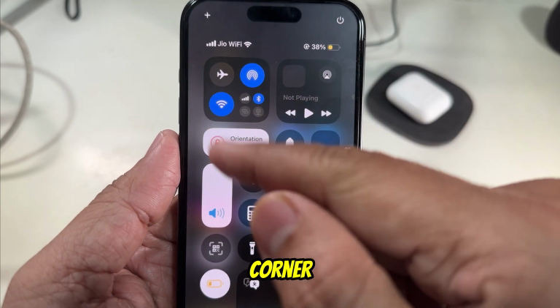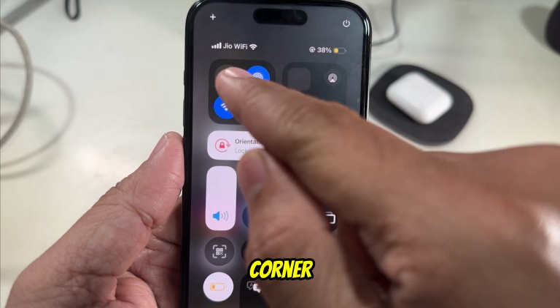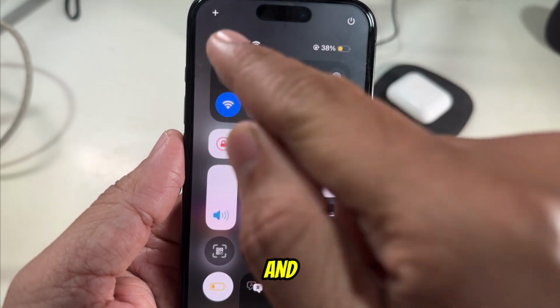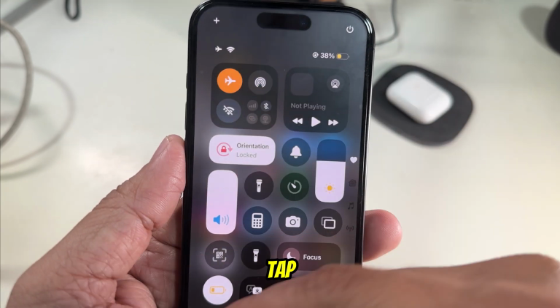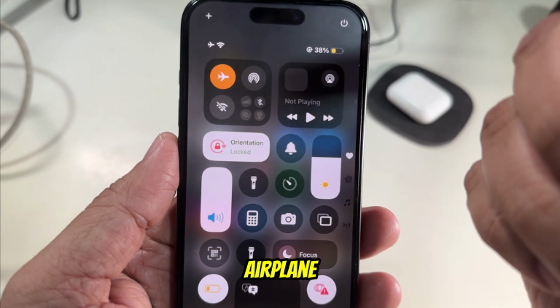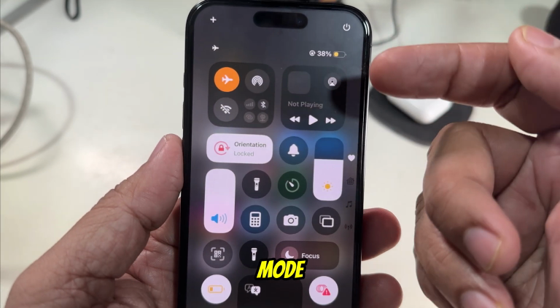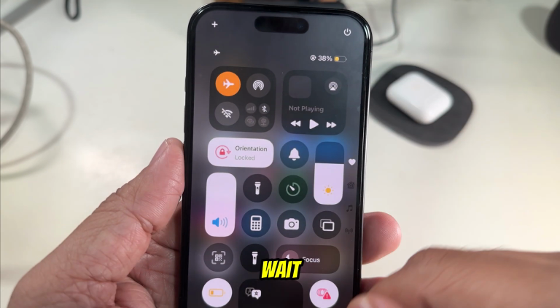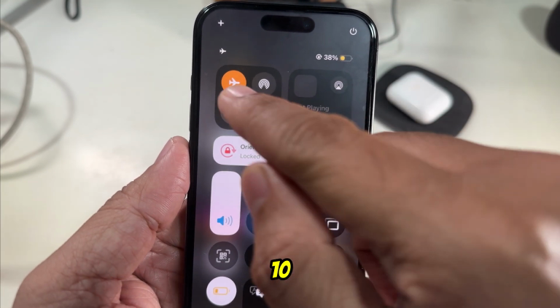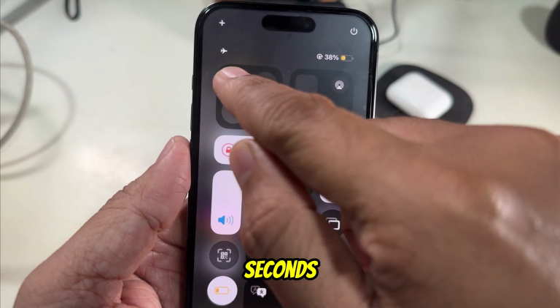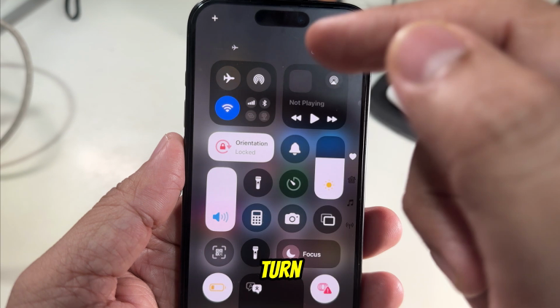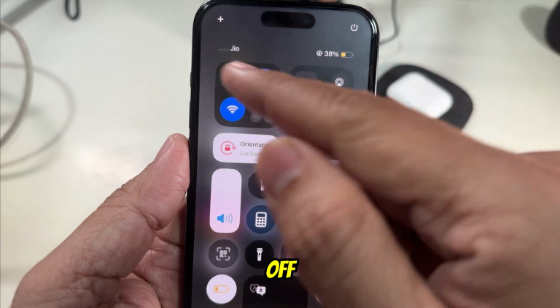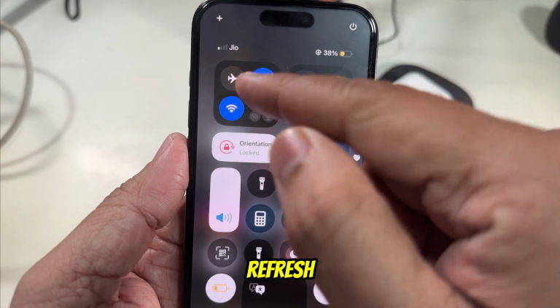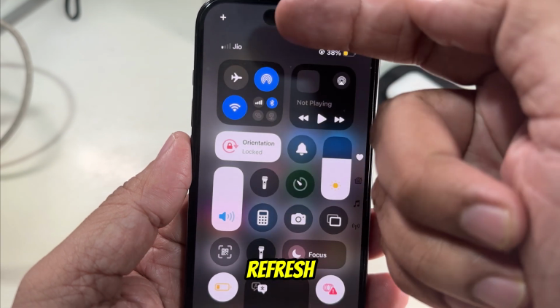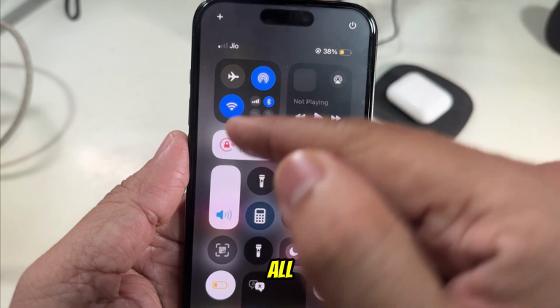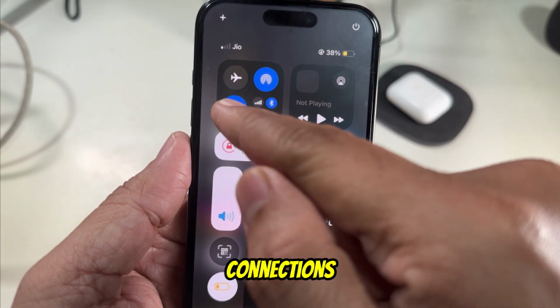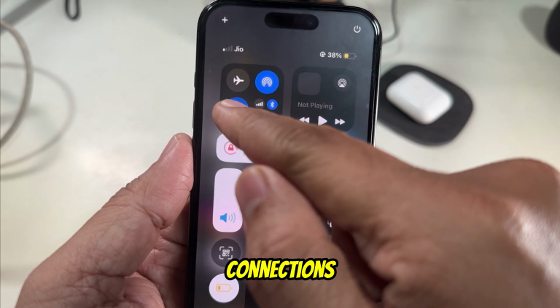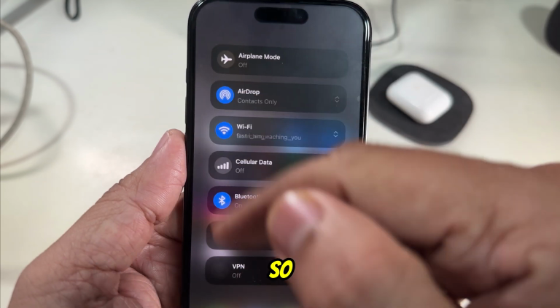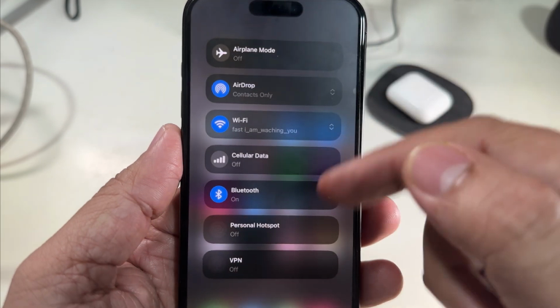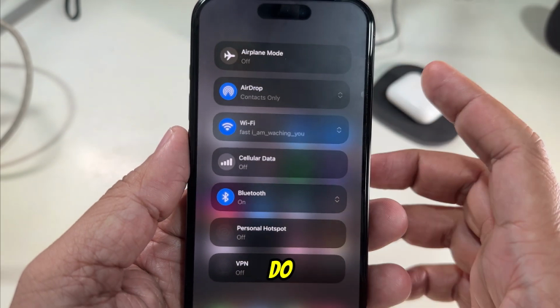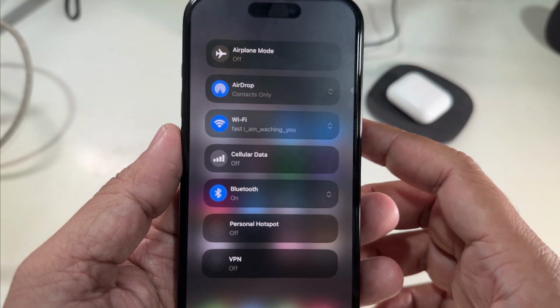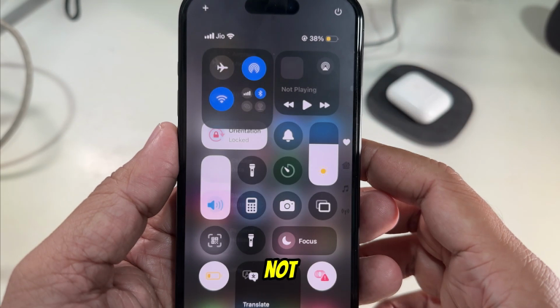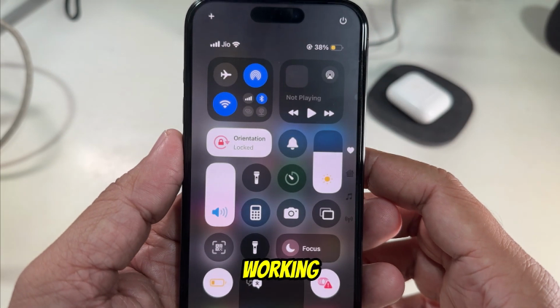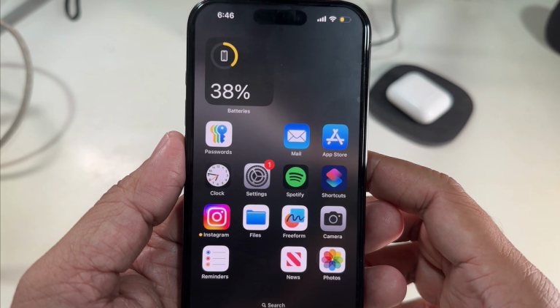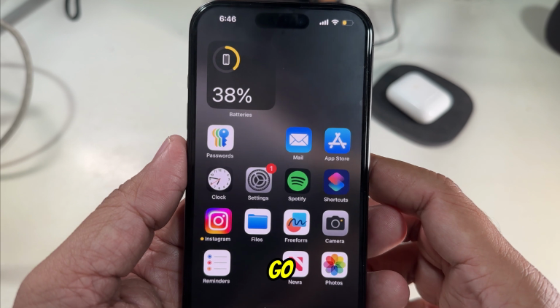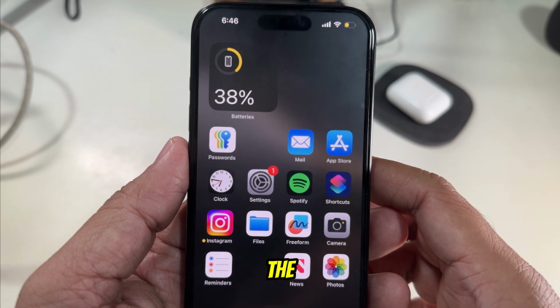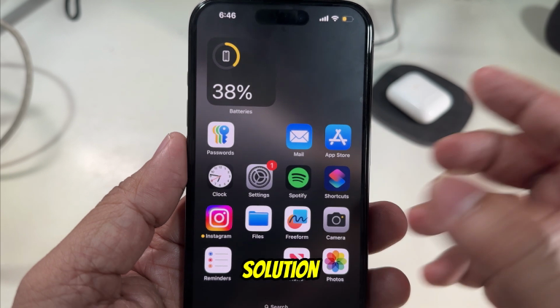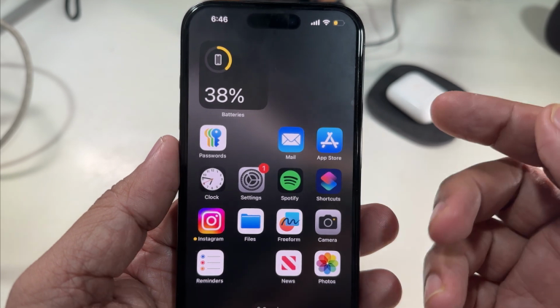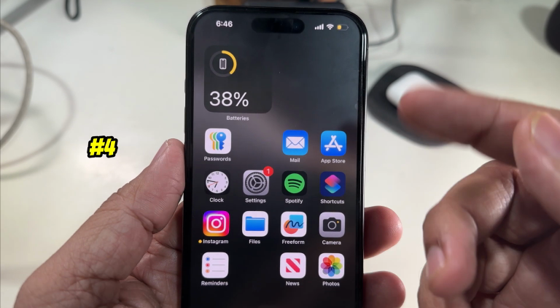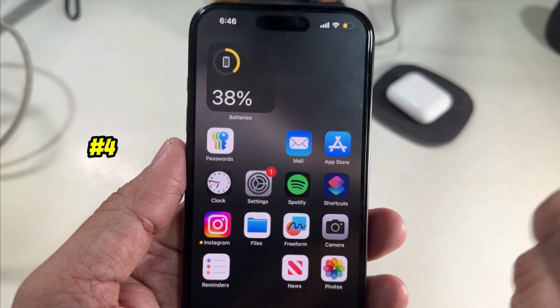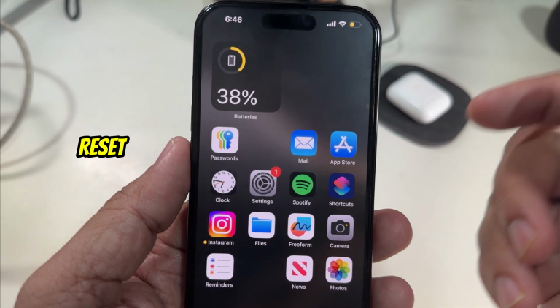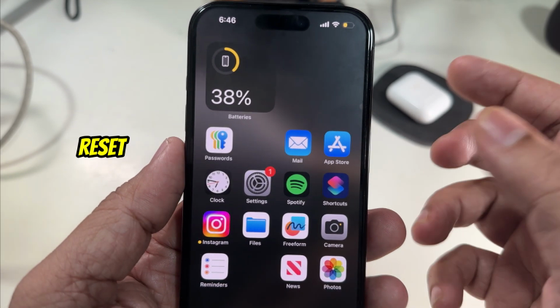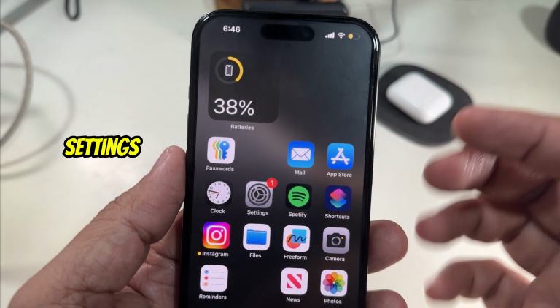Solution number three is turn airplane mode on and then off. Swipe down the control panel from the top right corner and tap on airplane mode. Wait for 10 seconds and turn it off. This refreshes all network connections.